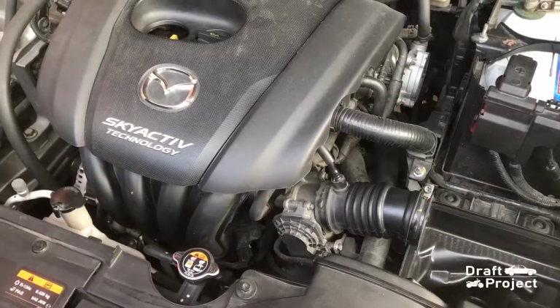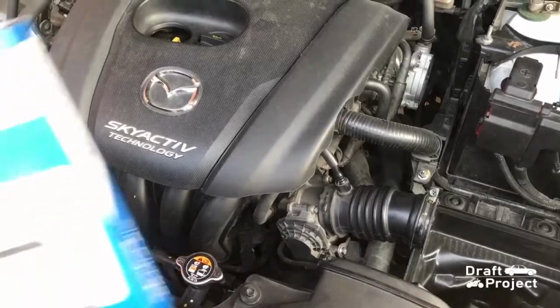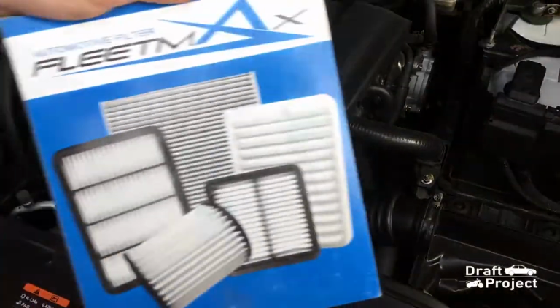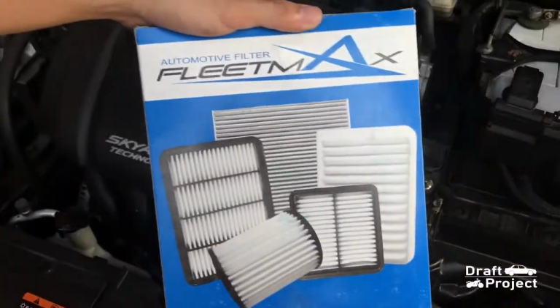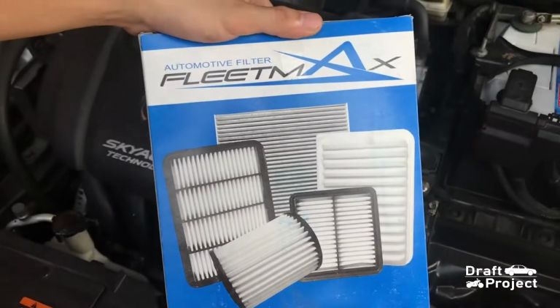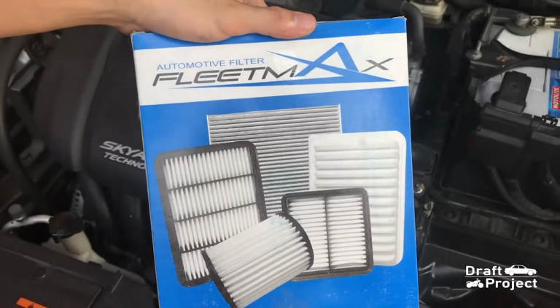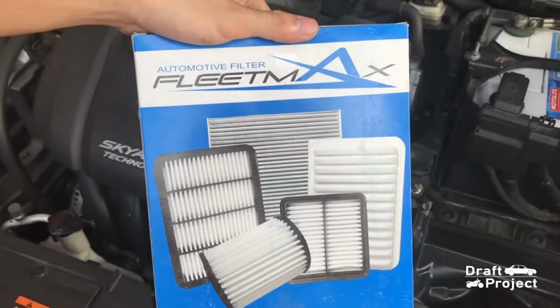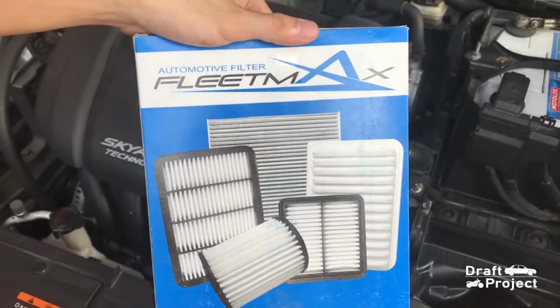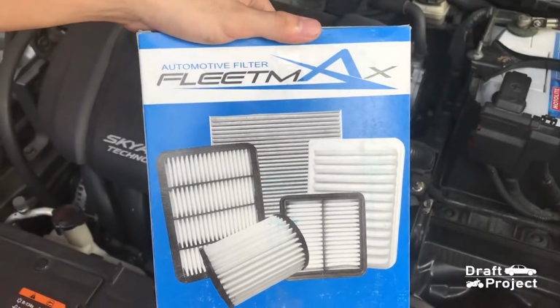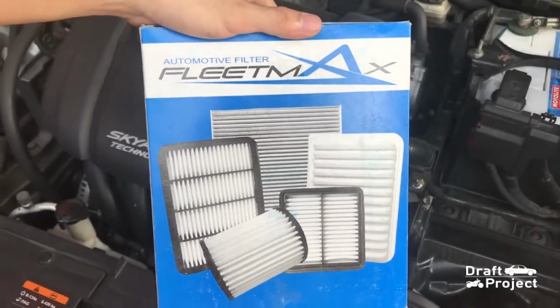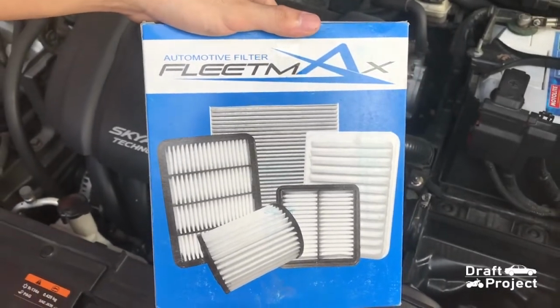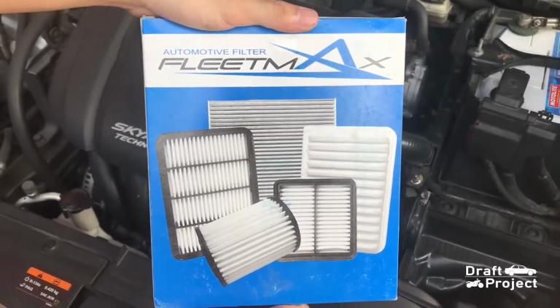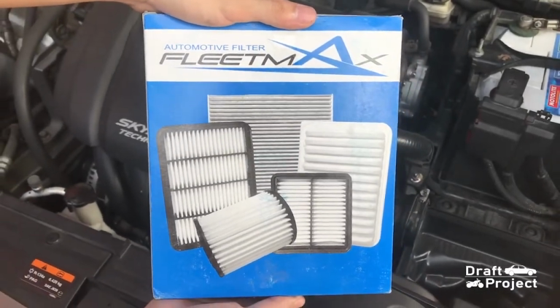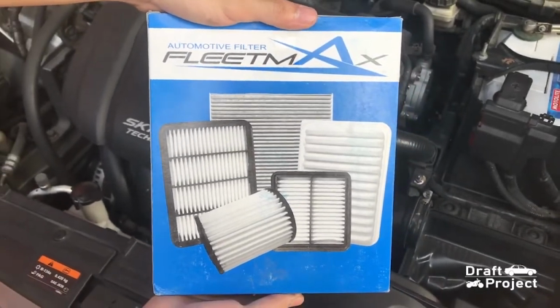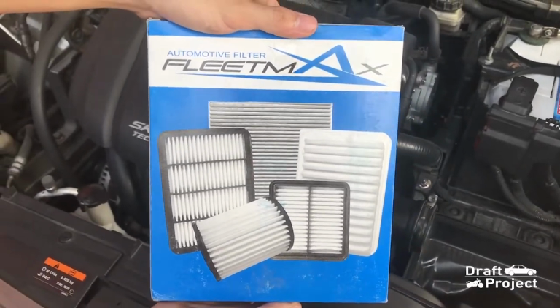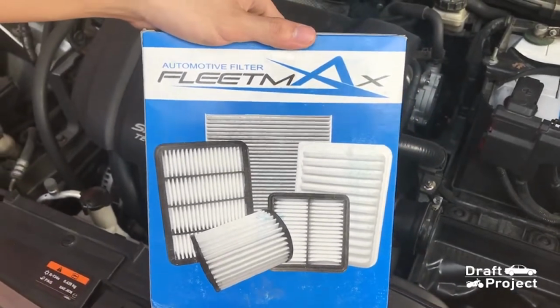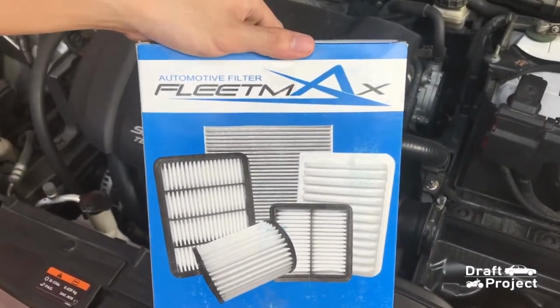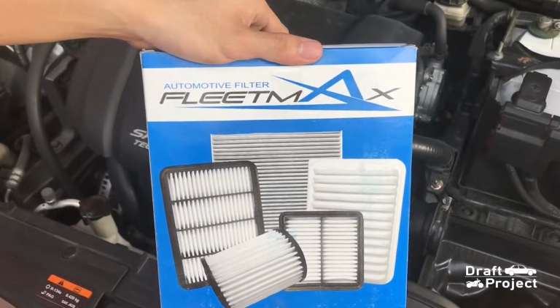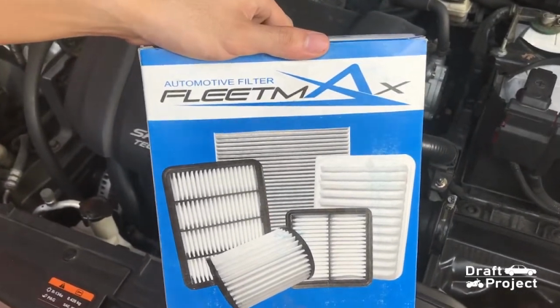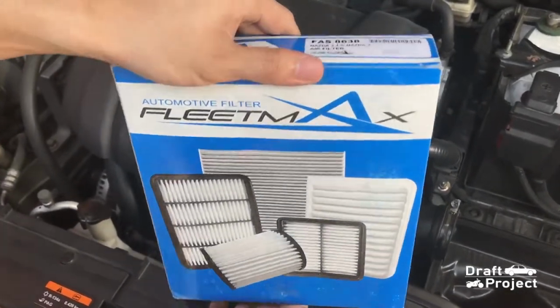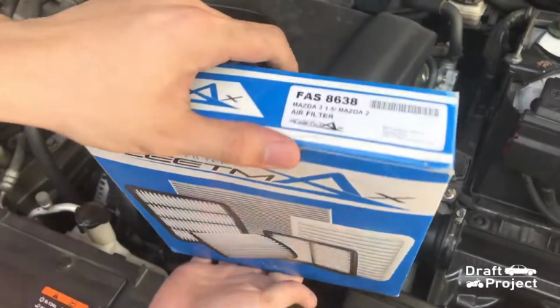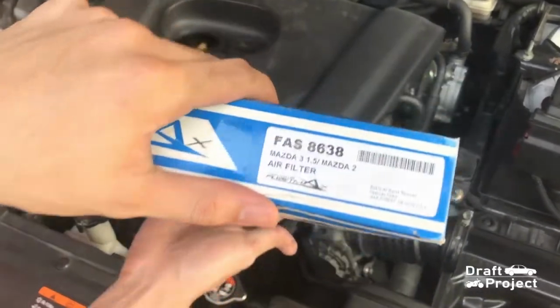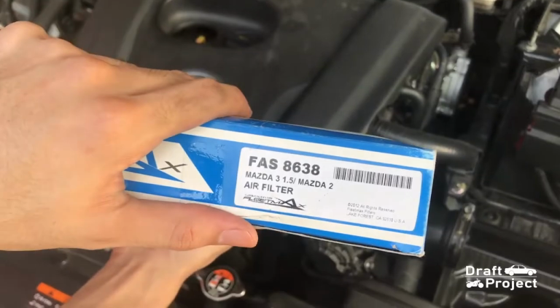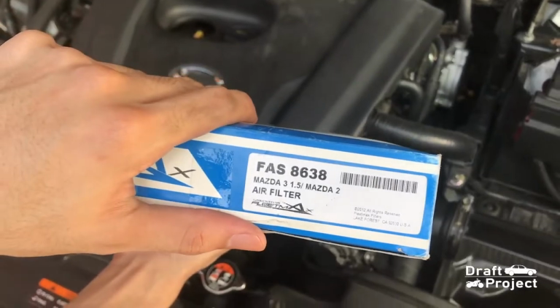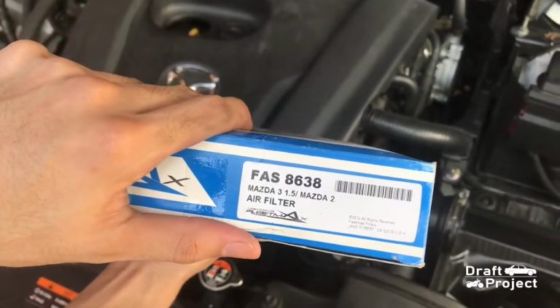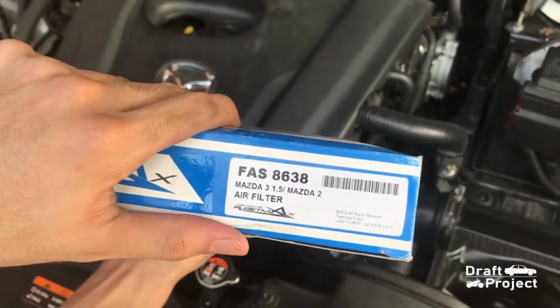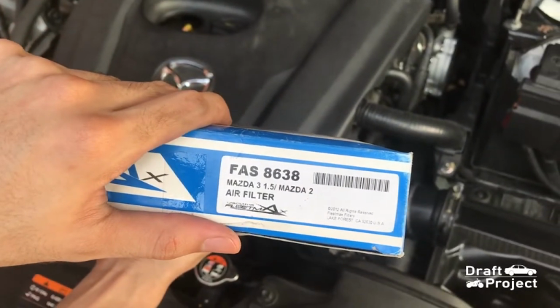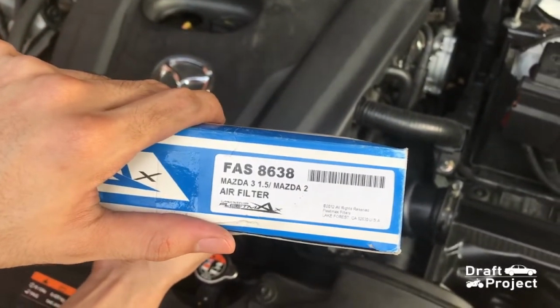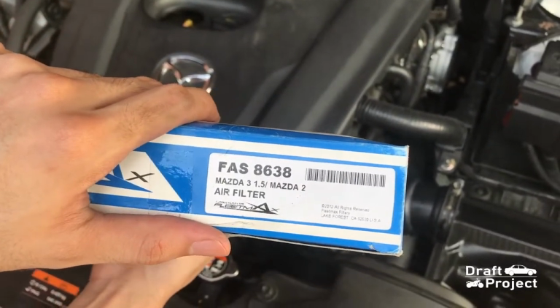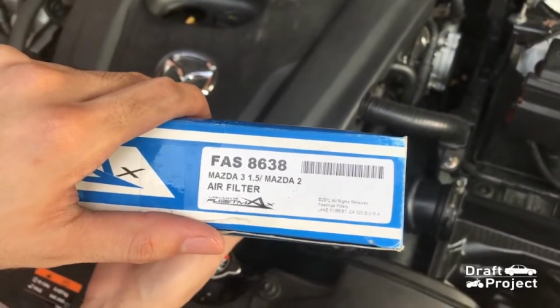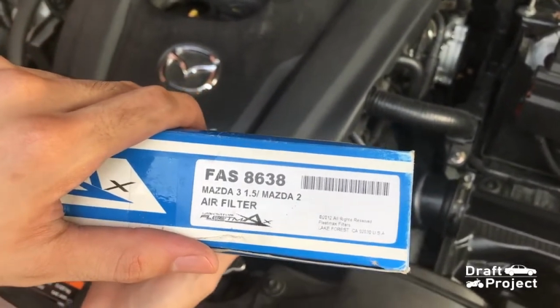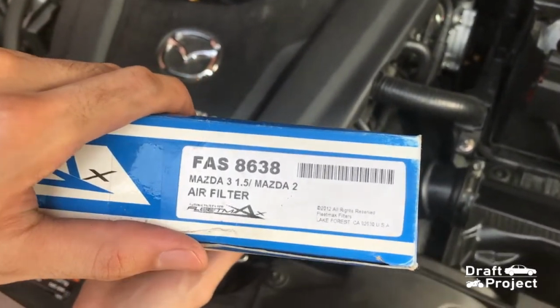I bought this replacement air filter at the nearest auto supply store. You can also buy the original filter or the aftermarket washable filter.